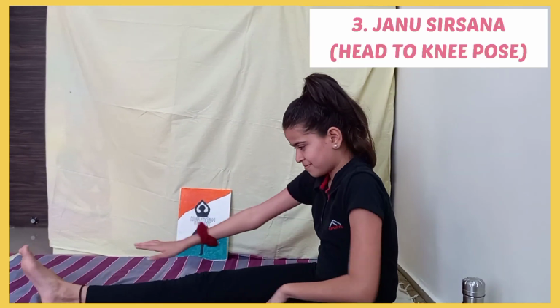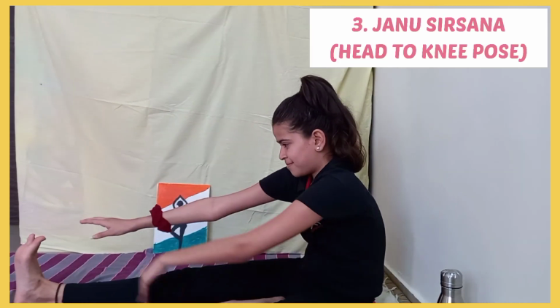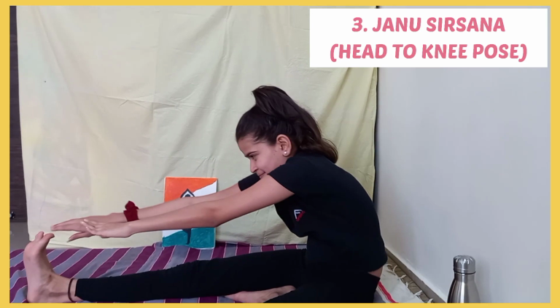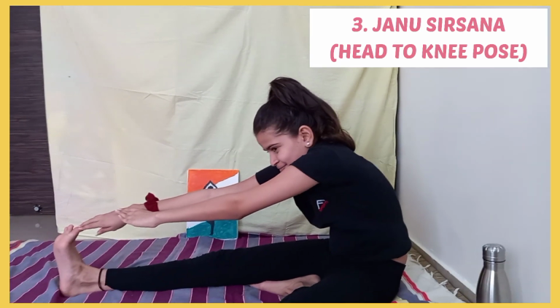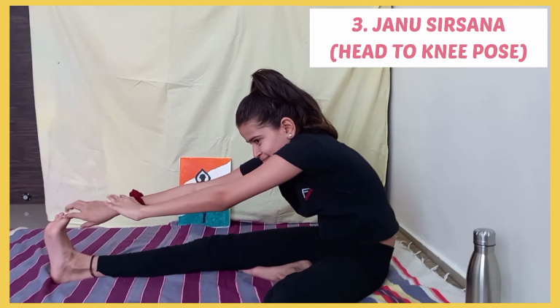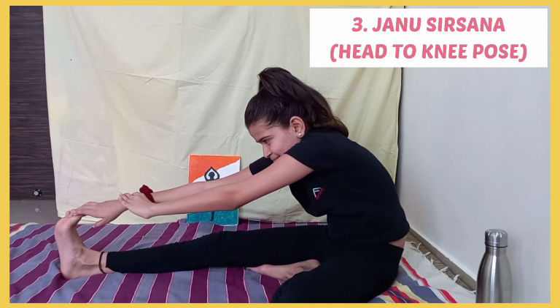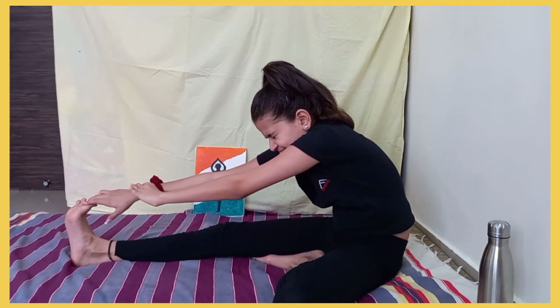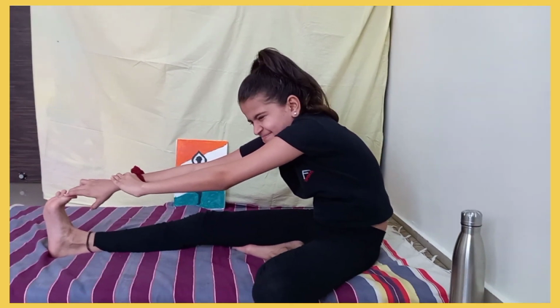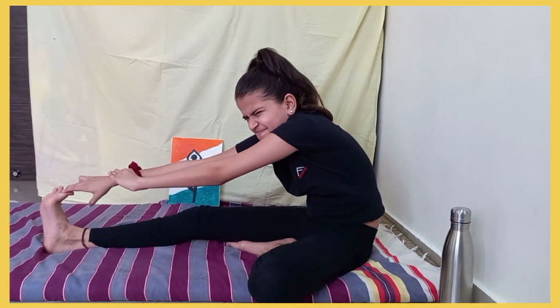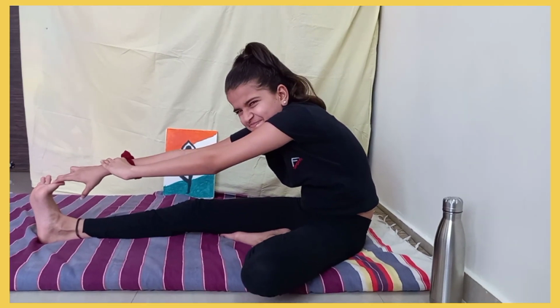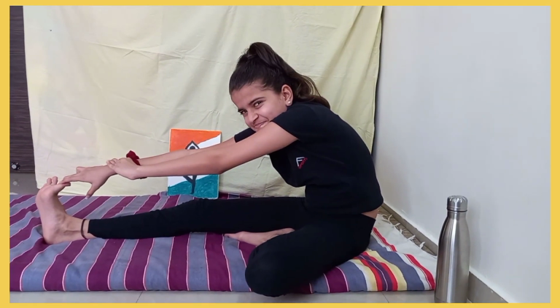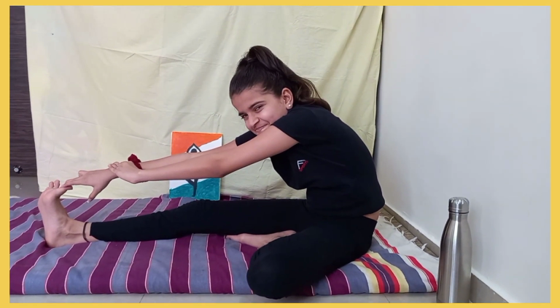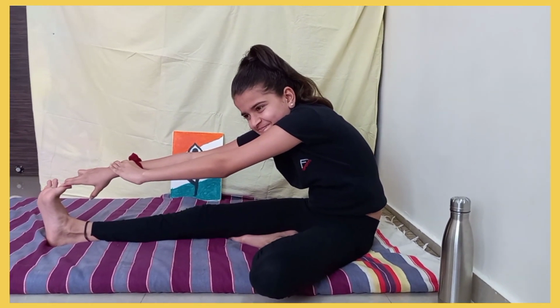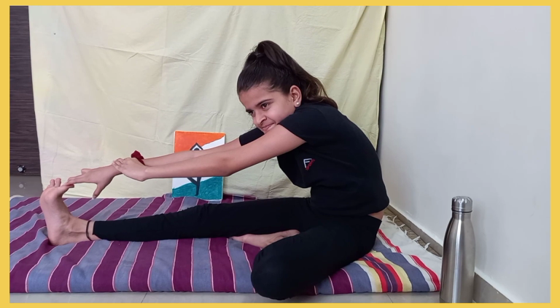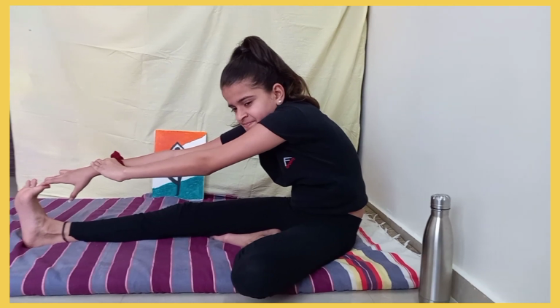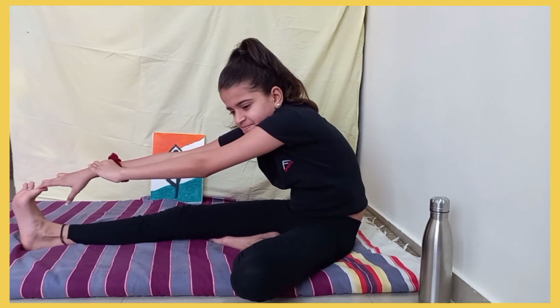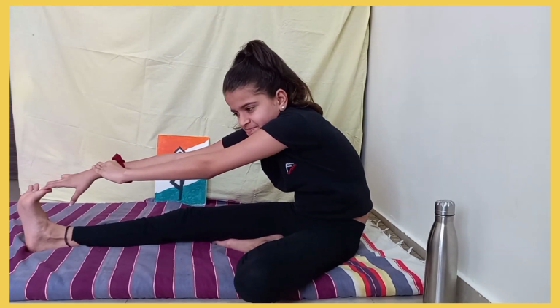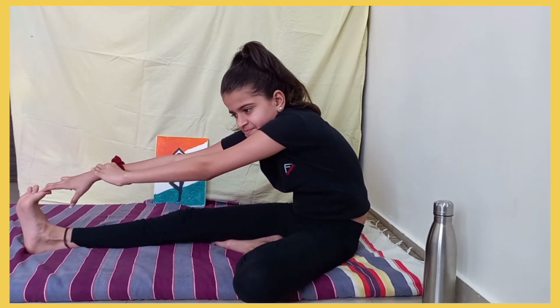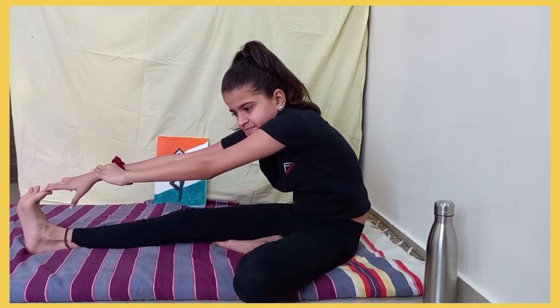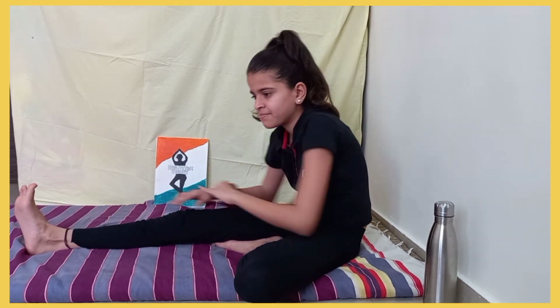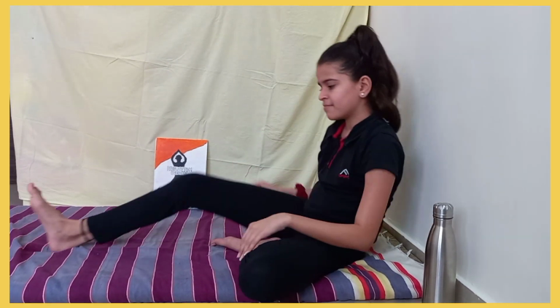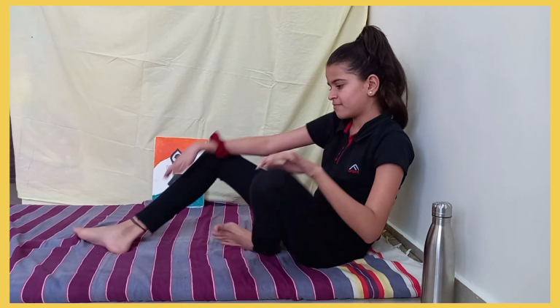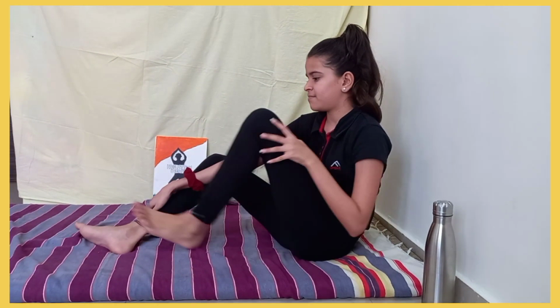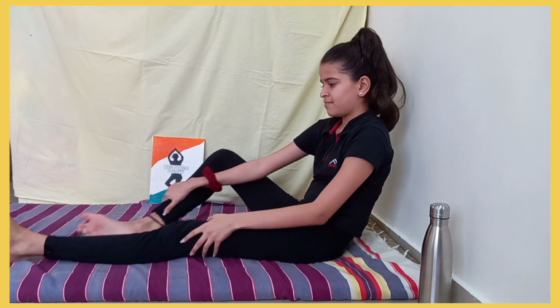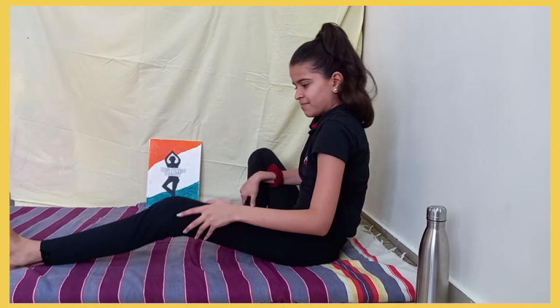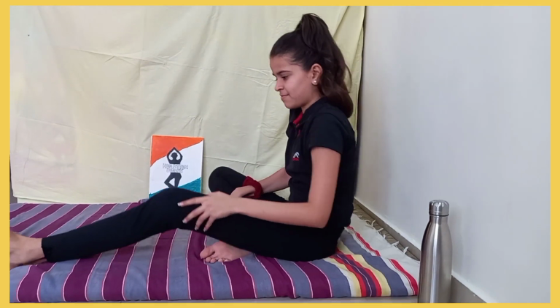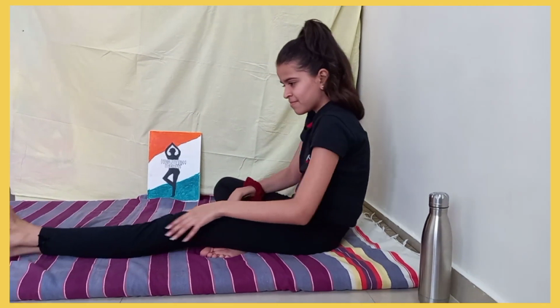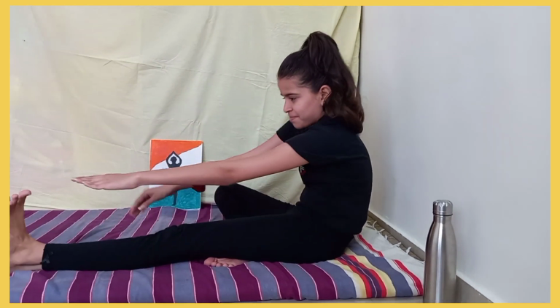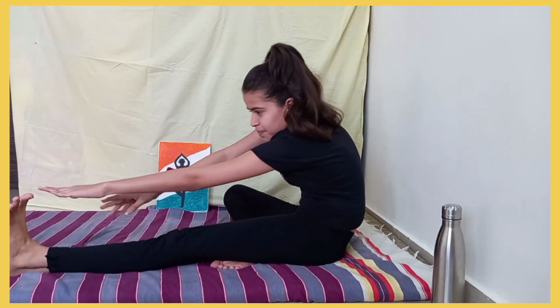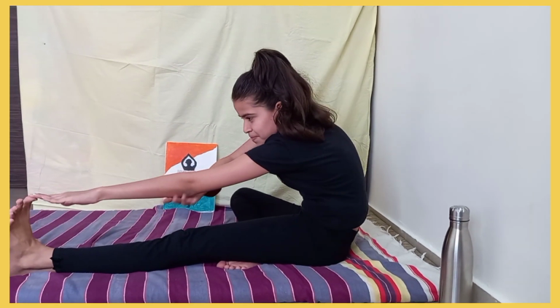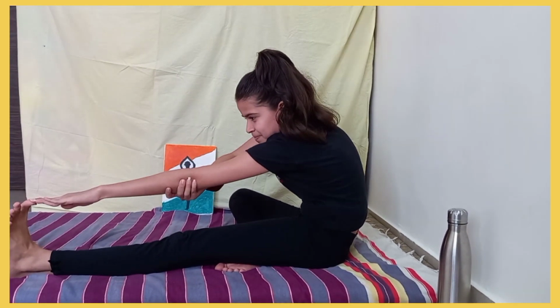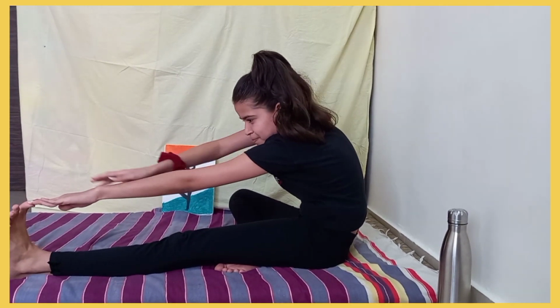Next is Janu Sirsasana. It stretches the spine and shoulders. It takes a little time to learn this nicely, but it helps a lot and also helps in improving digestion. After you are done with one leg, repeat the same on the other leg.